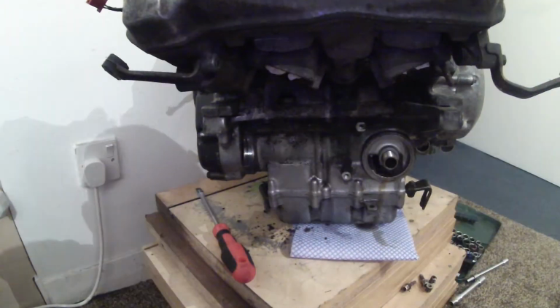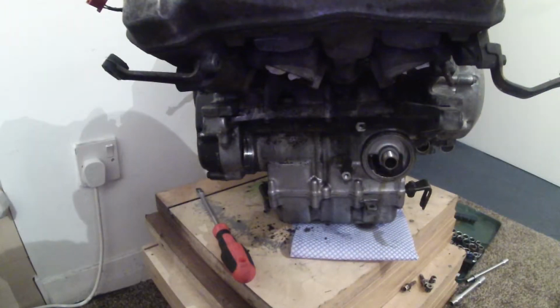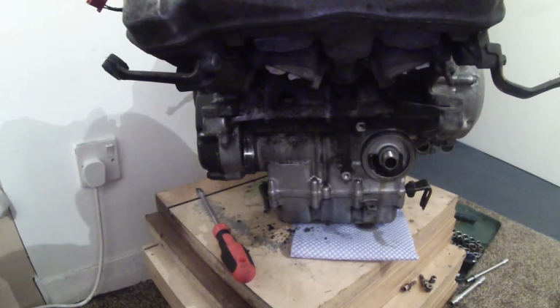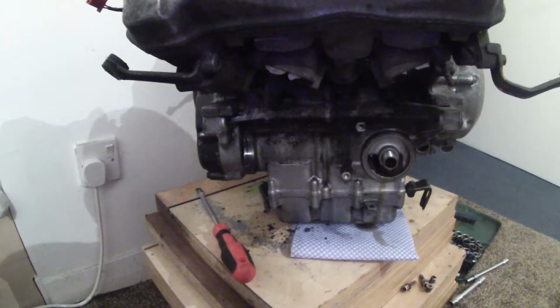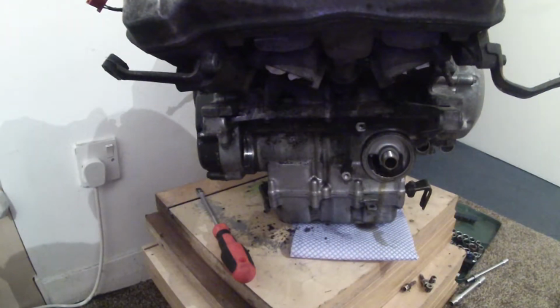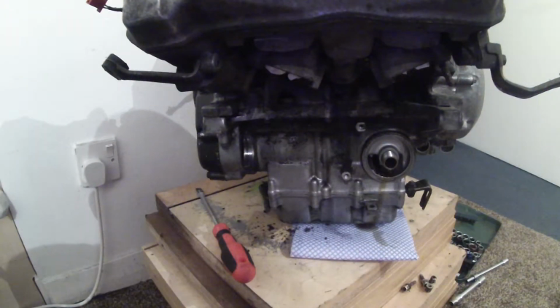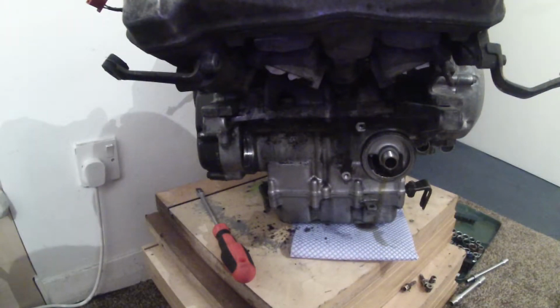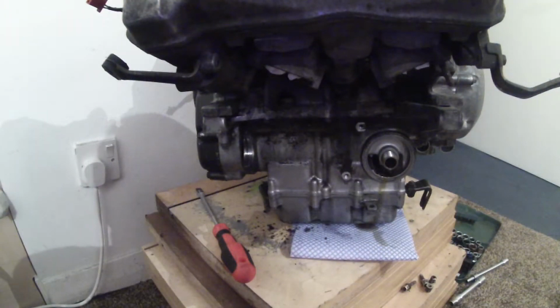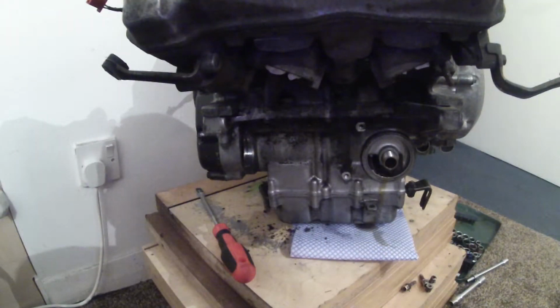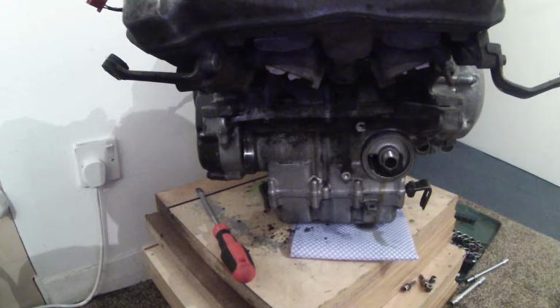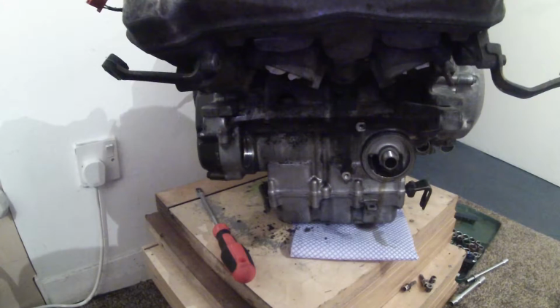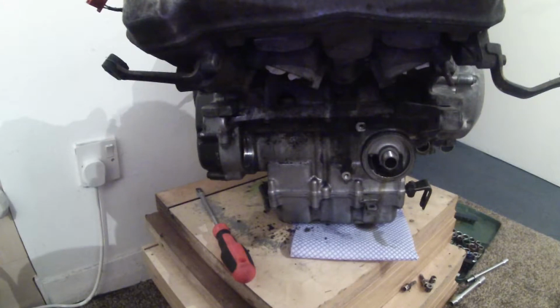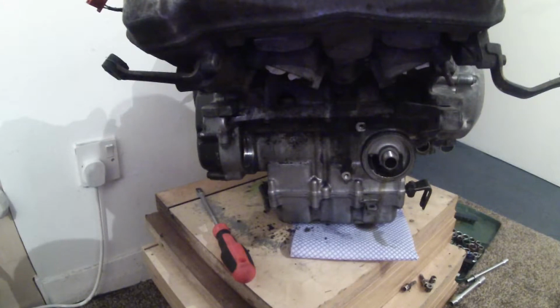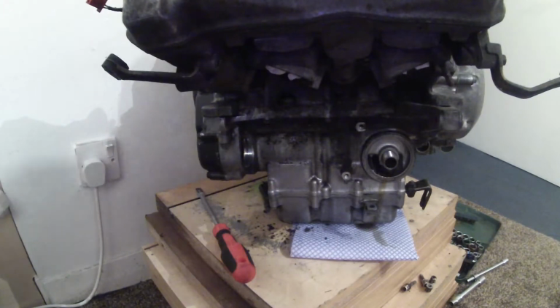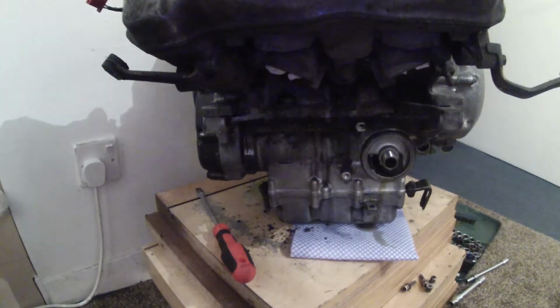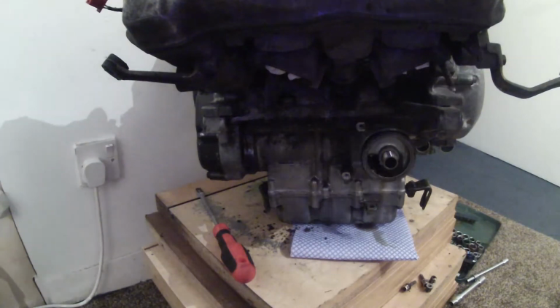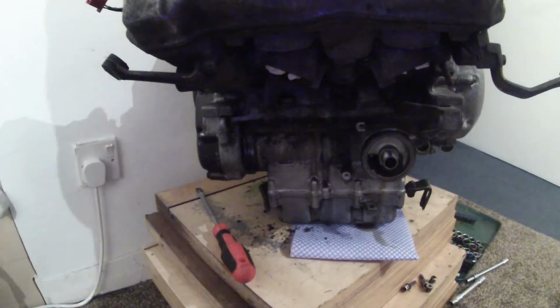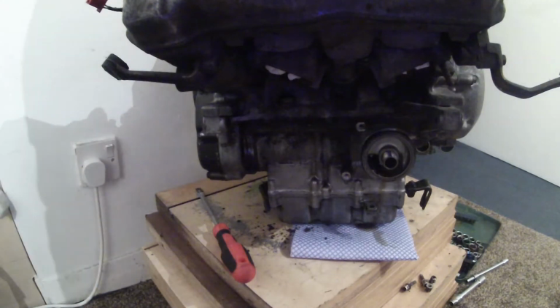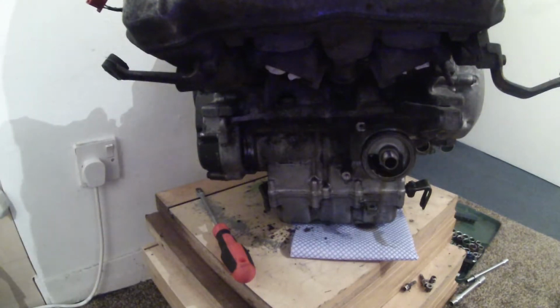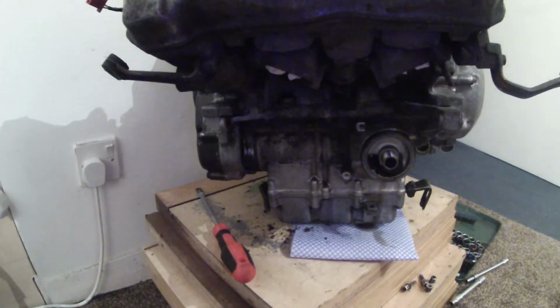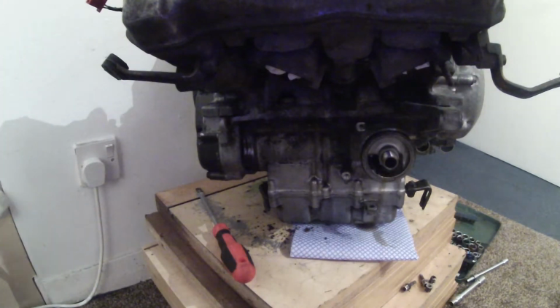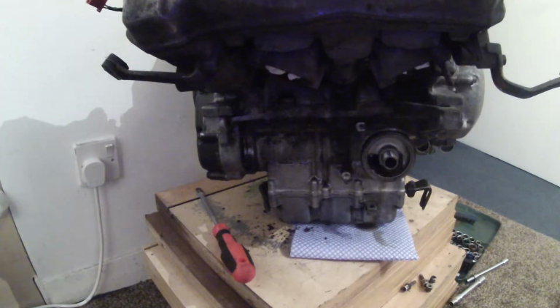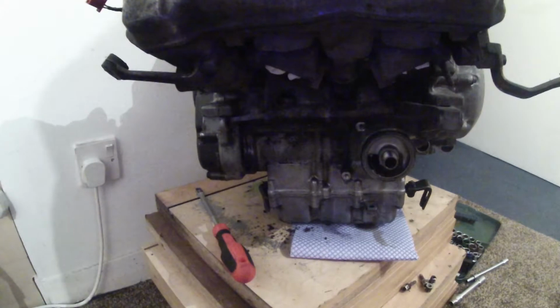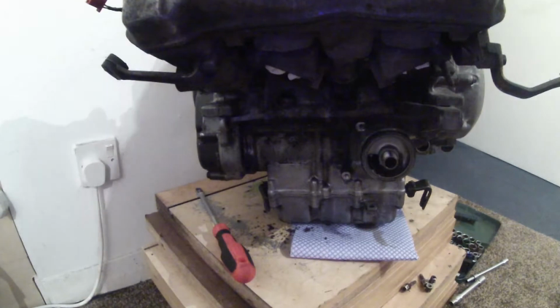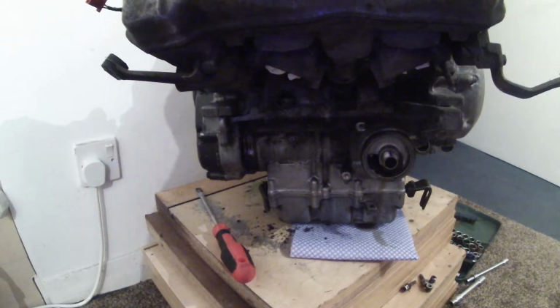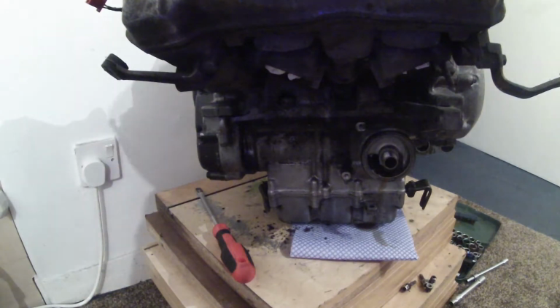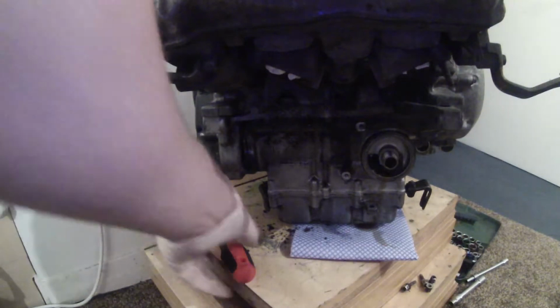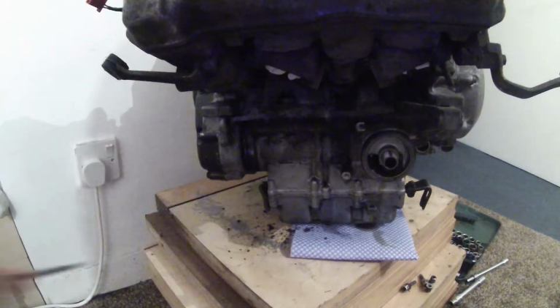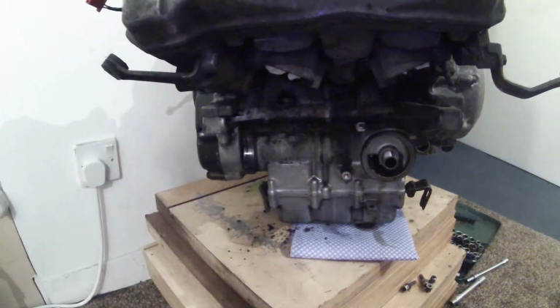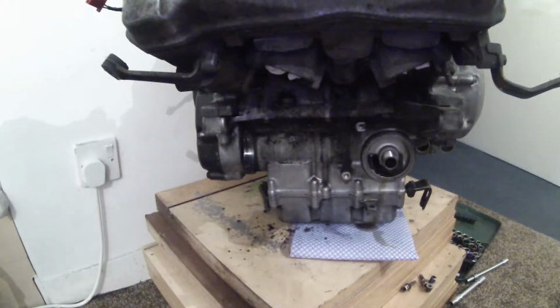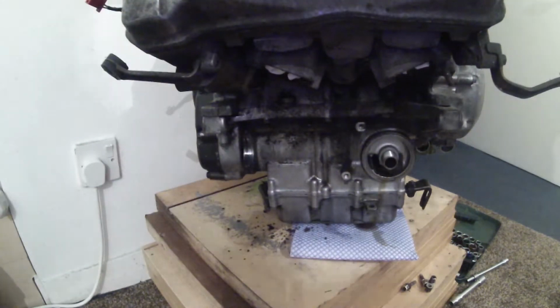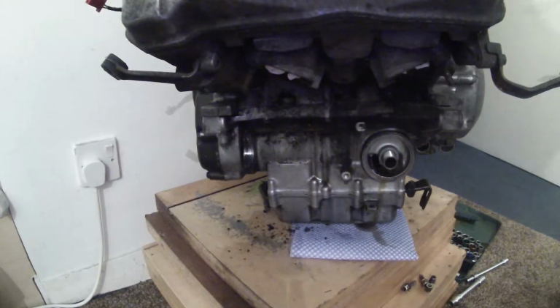So far so good. The starter motor is off, the oil filter is off and some of the exhaust bolts are off. So what we'll do next is we'll have a go at the water pump.